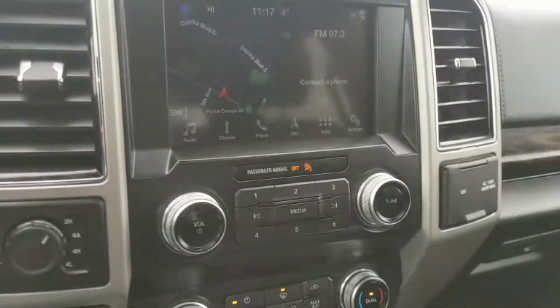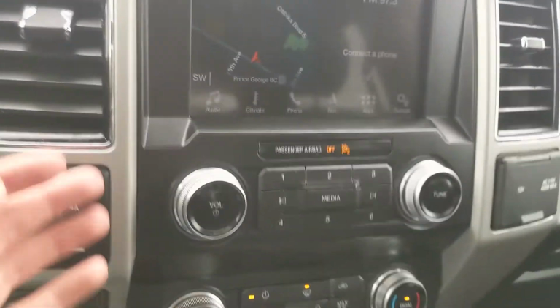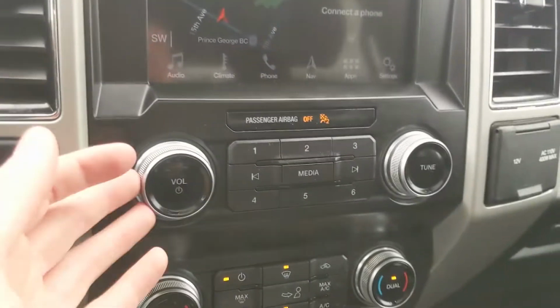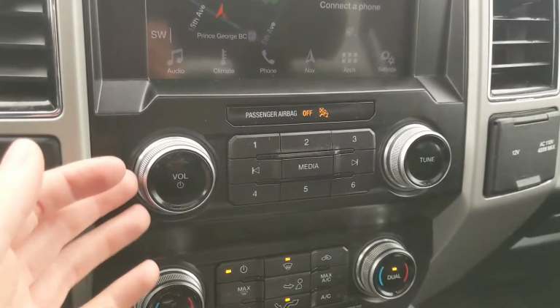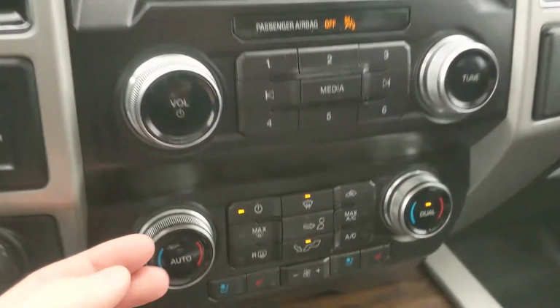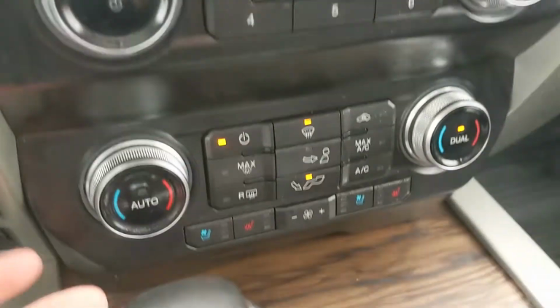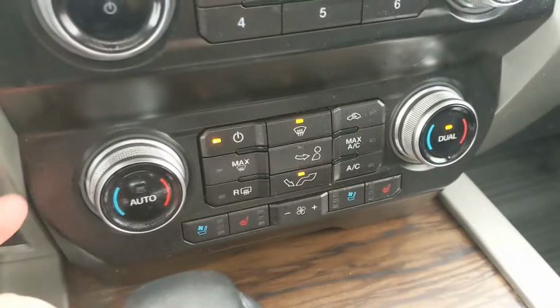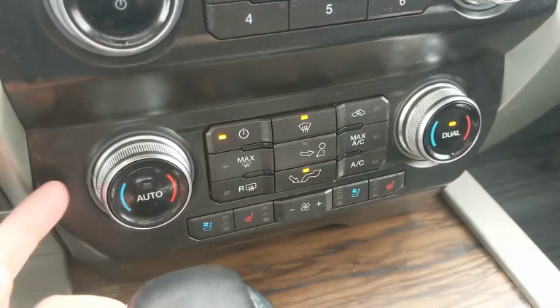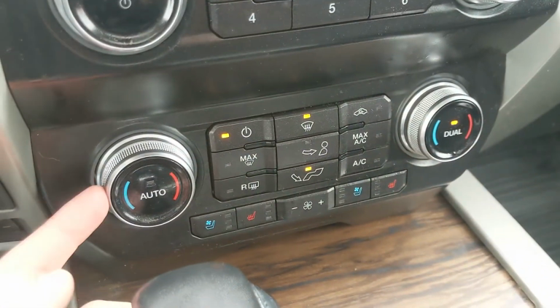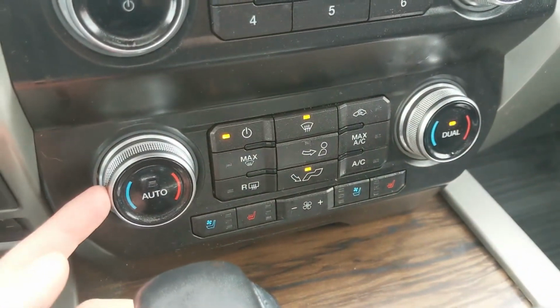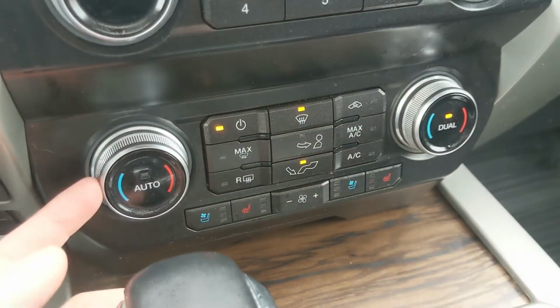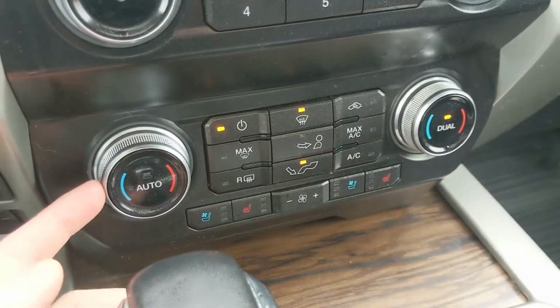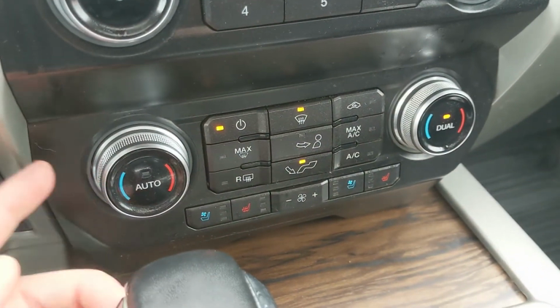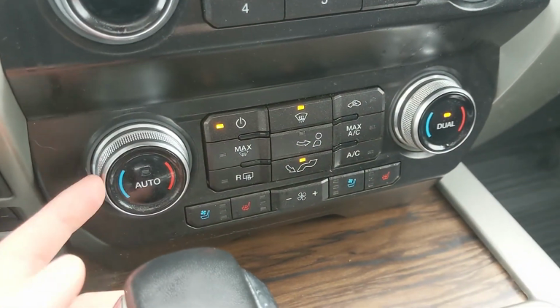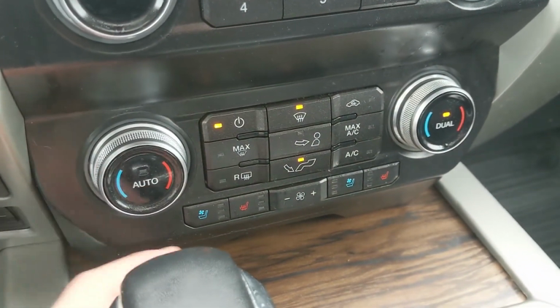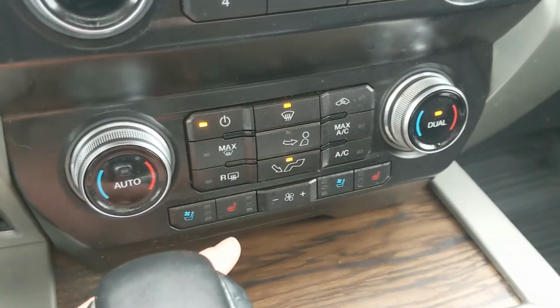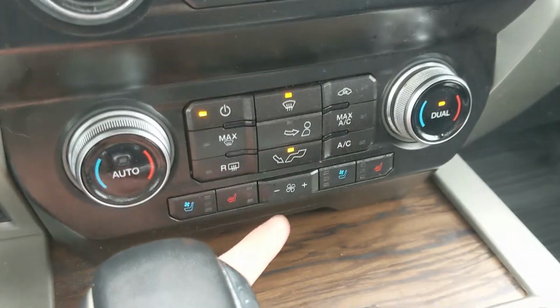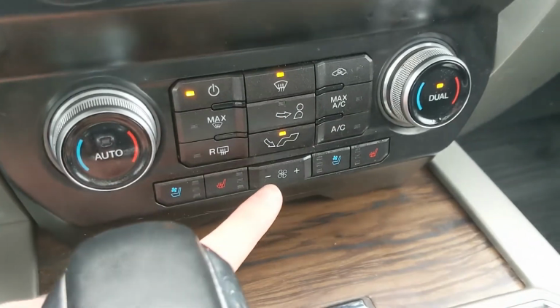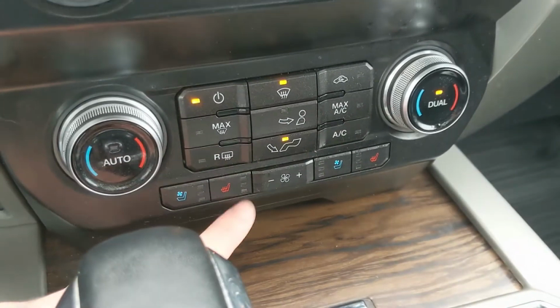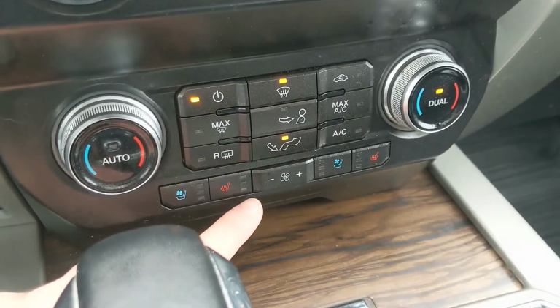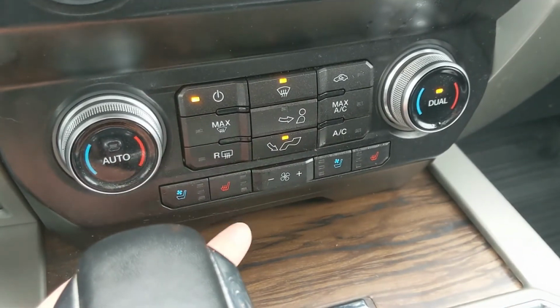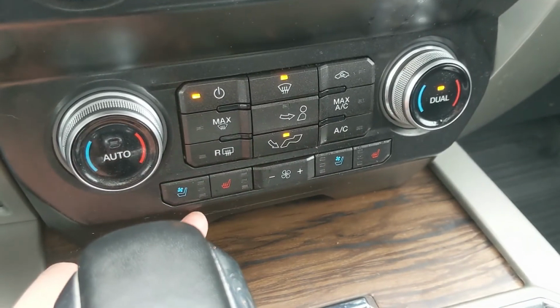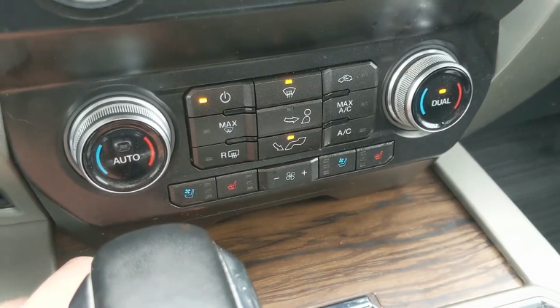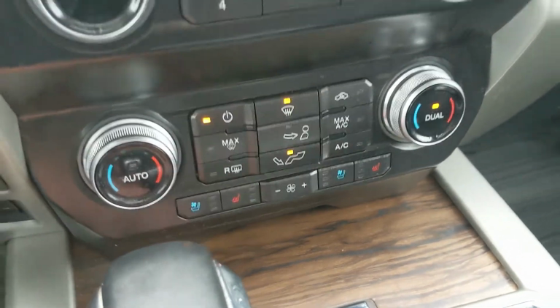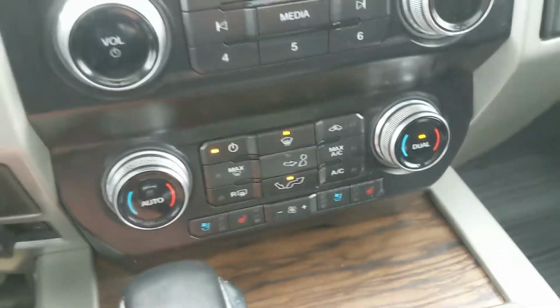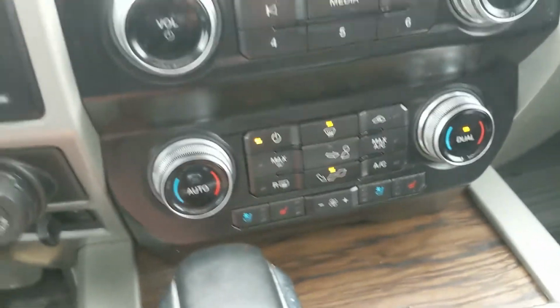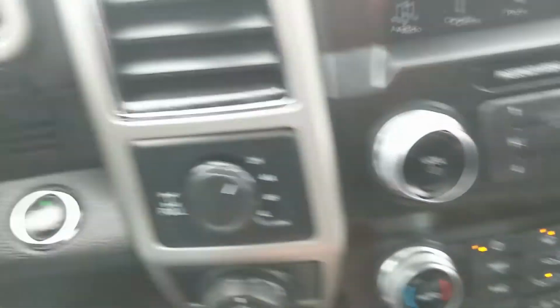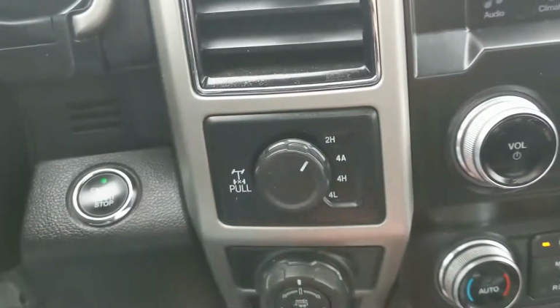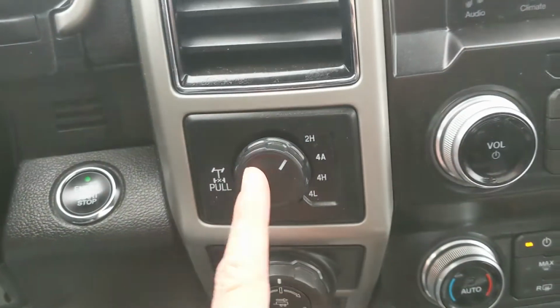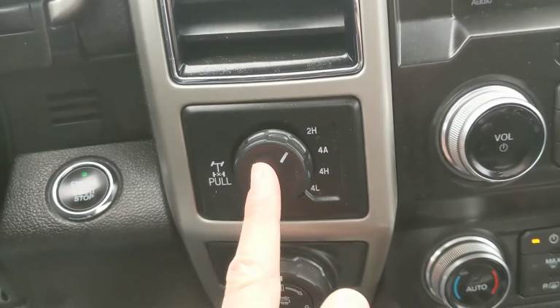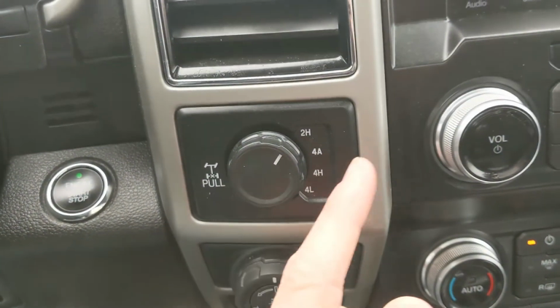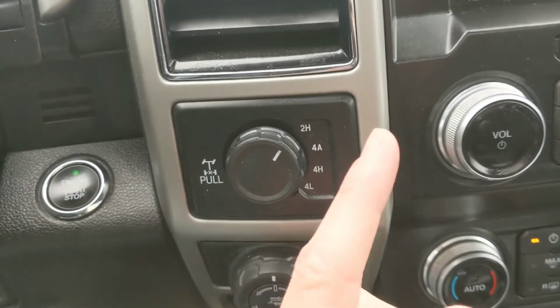To the left, you have your 4x4 controls with 4 Auto and a locking rear differential, Pro Trailer Backup Controller, and Trailer Brake Controller. And on the right, you have a 12-volt and 110-volt power outlet.